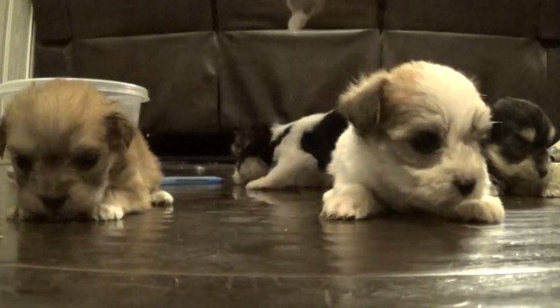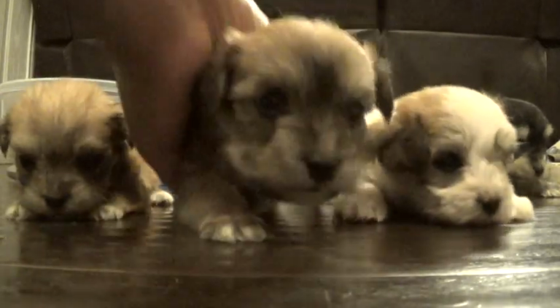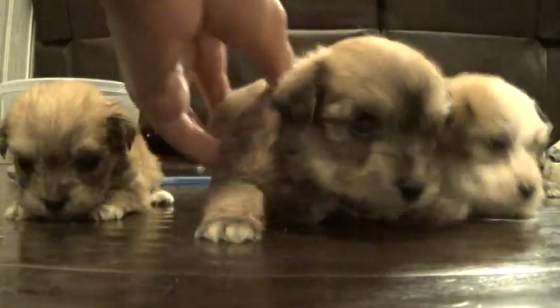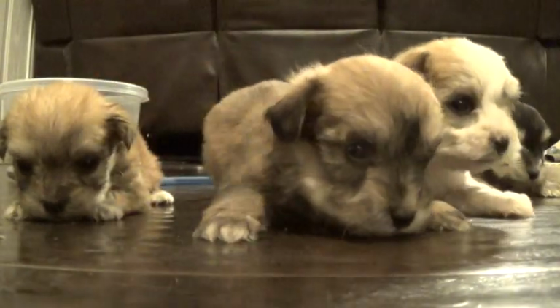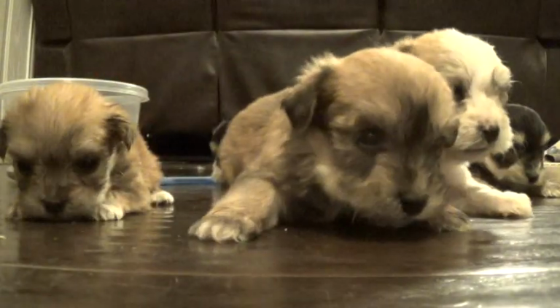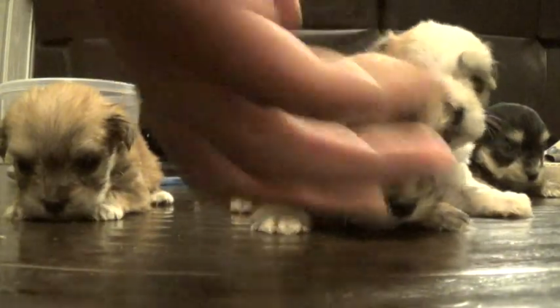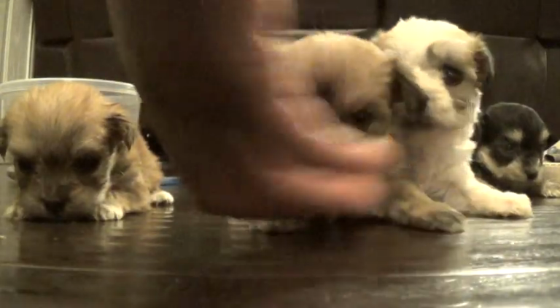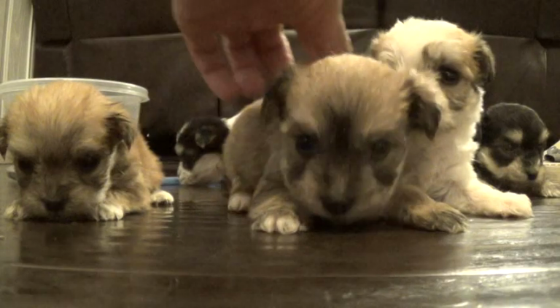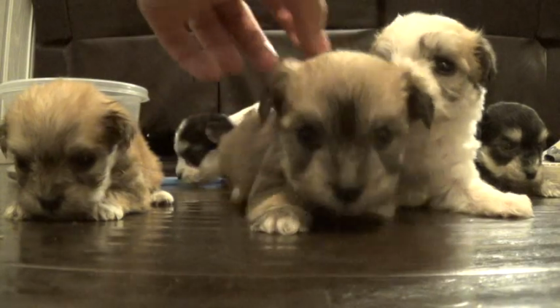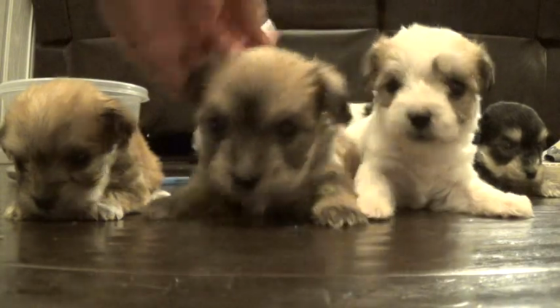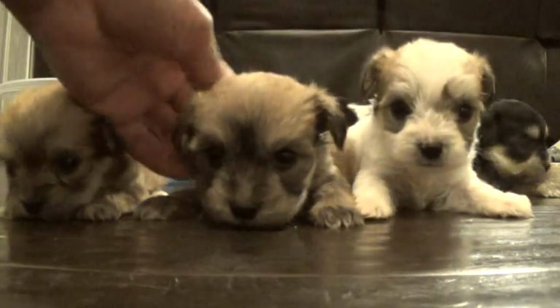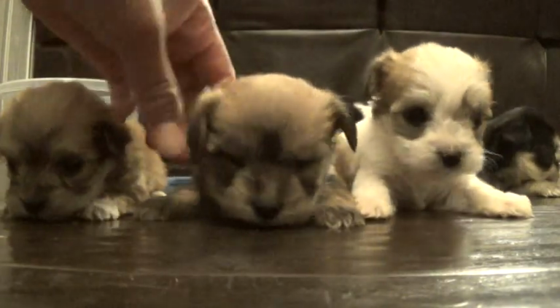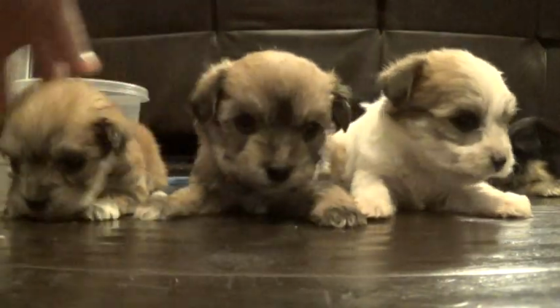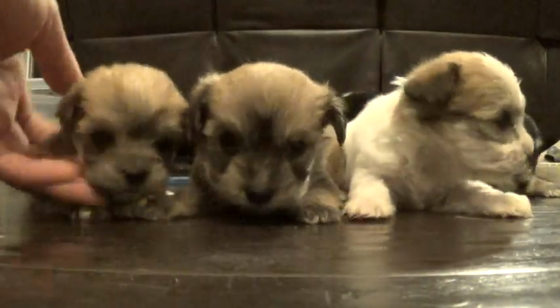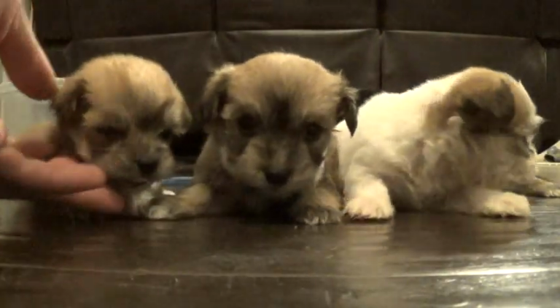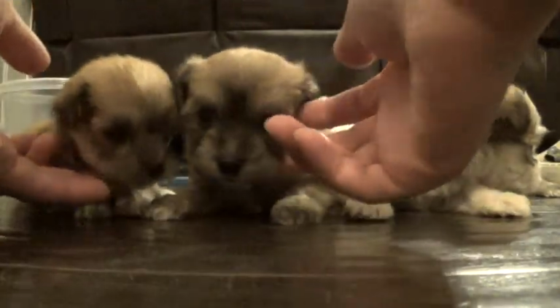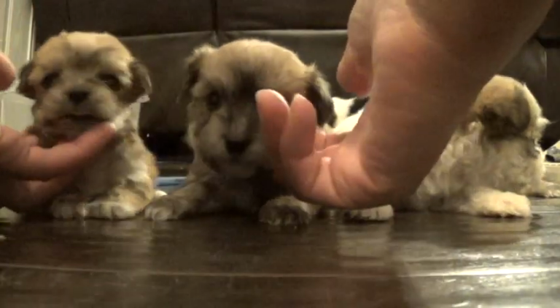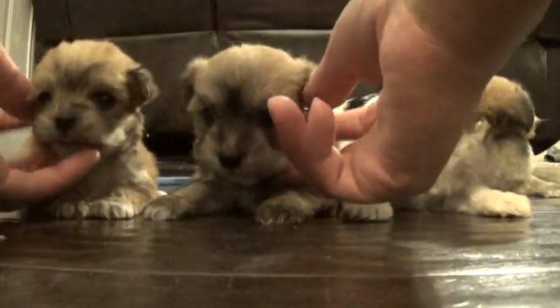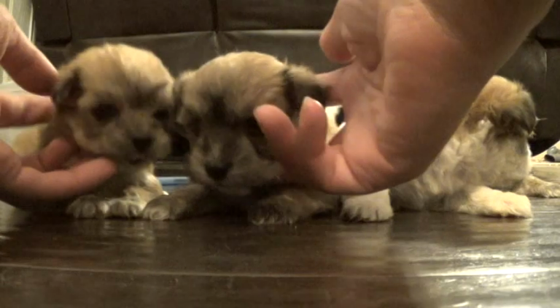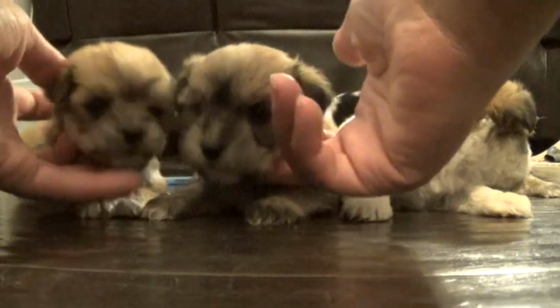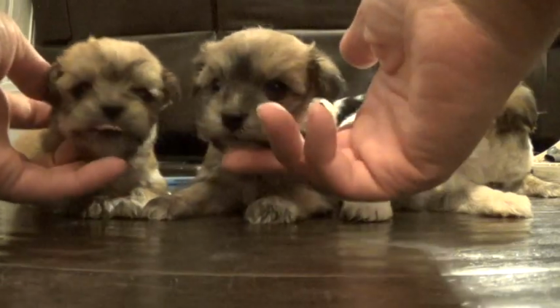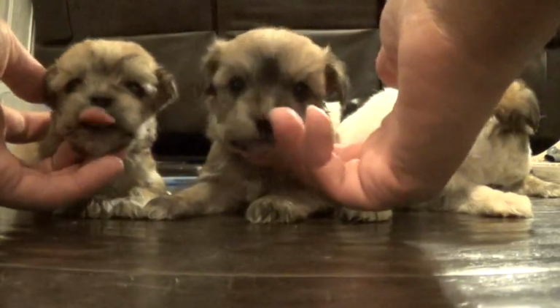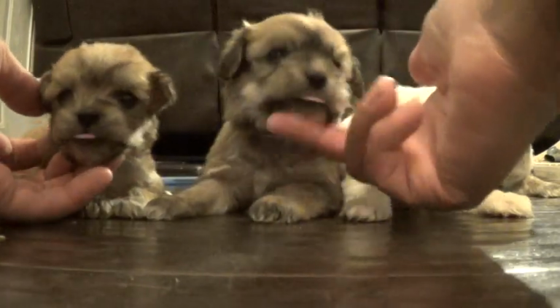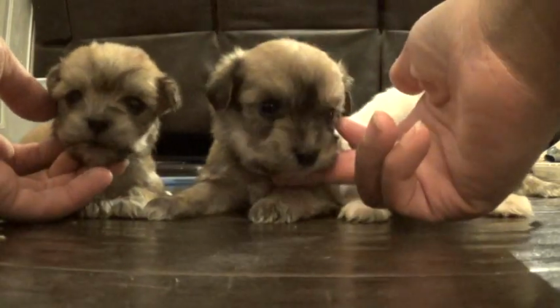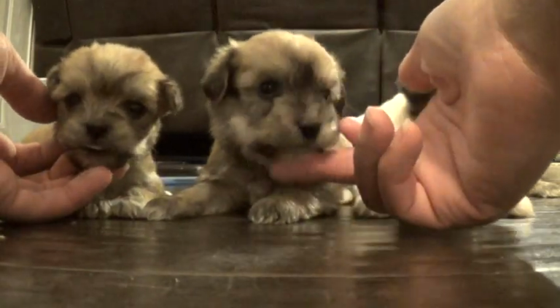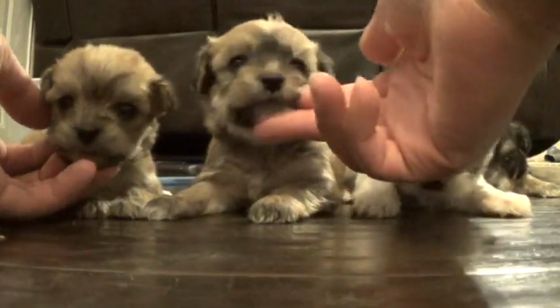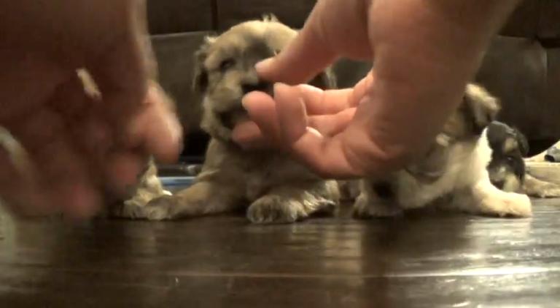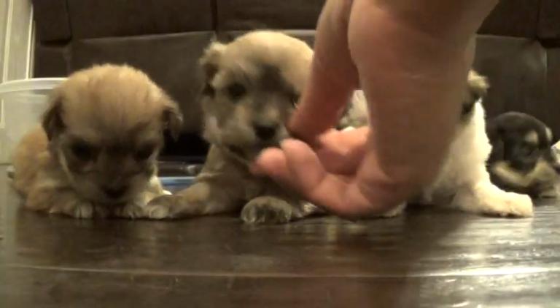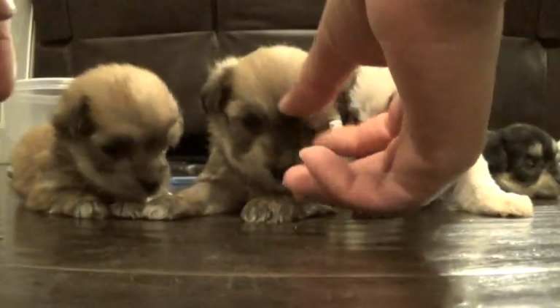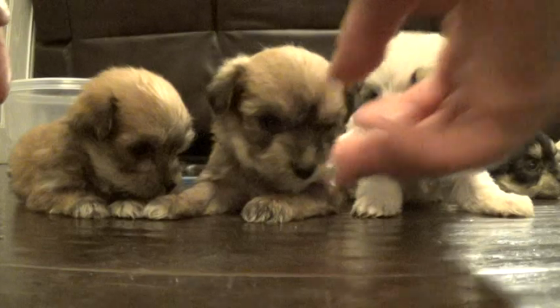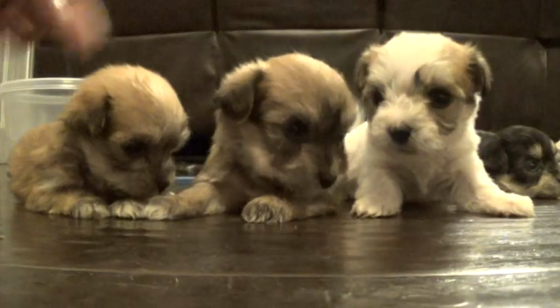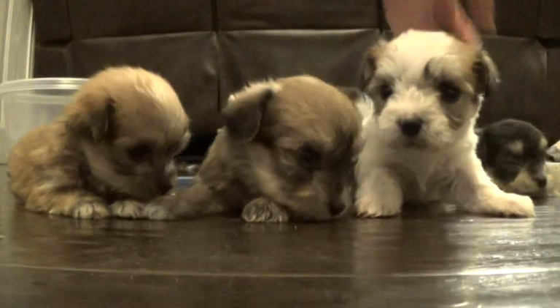Here's Loki. I have to put a little tag on Loki so I can tell them two apart, but pretty much they're starting to look very different now. Loki's kind of losing his black mask as well.